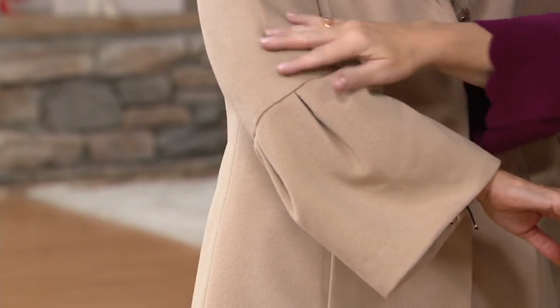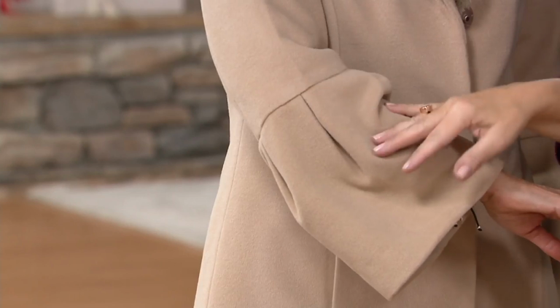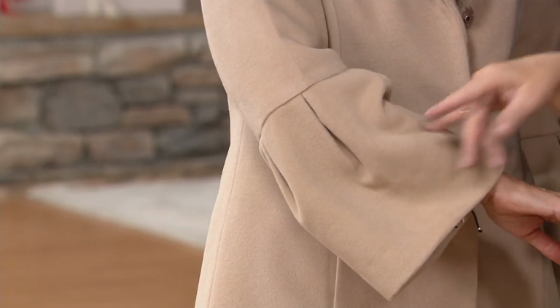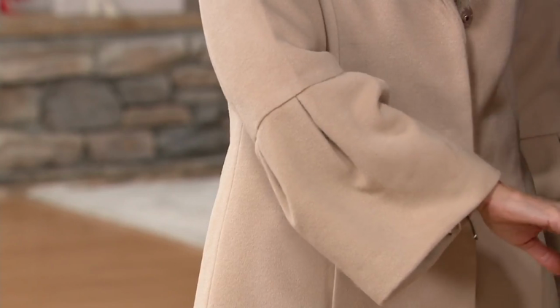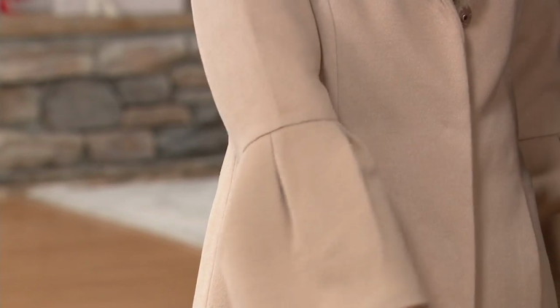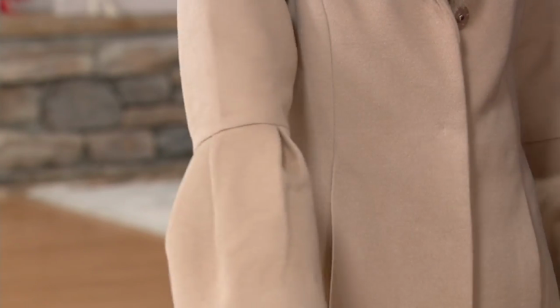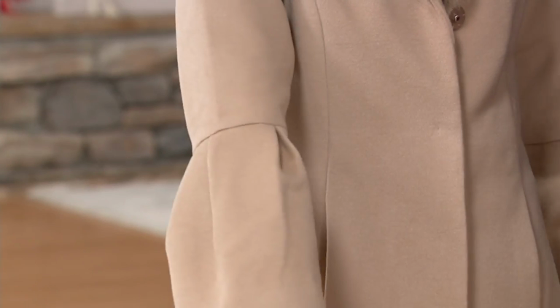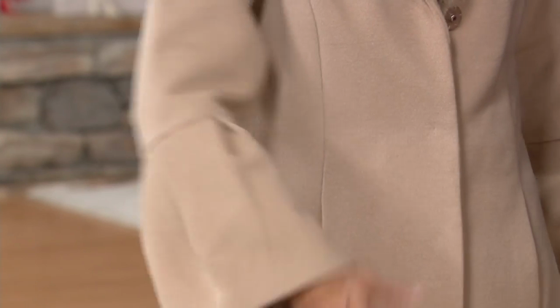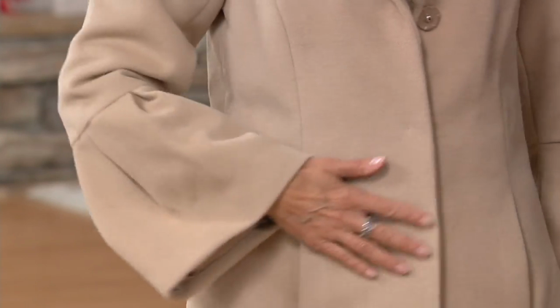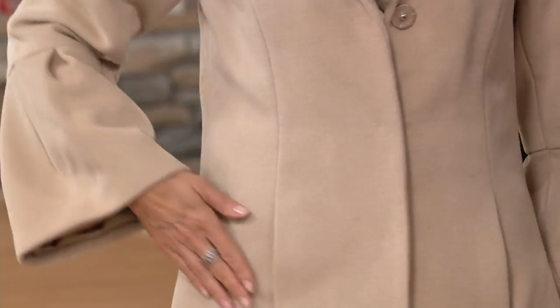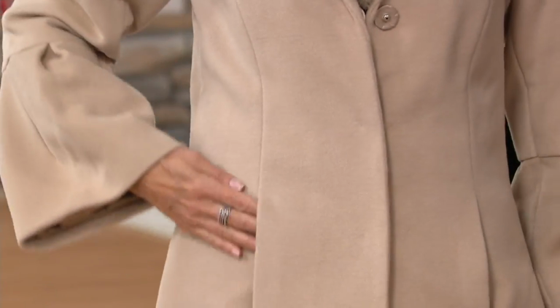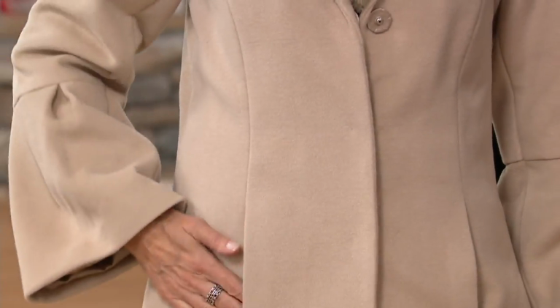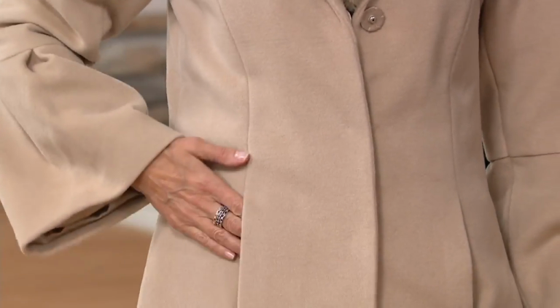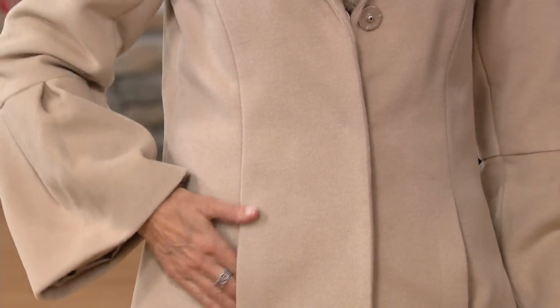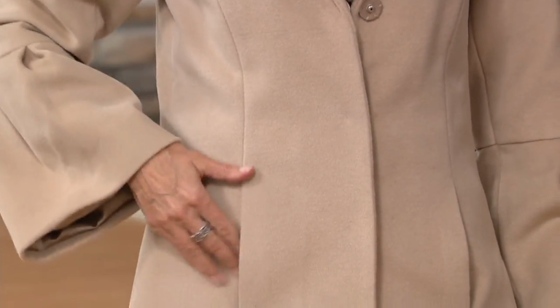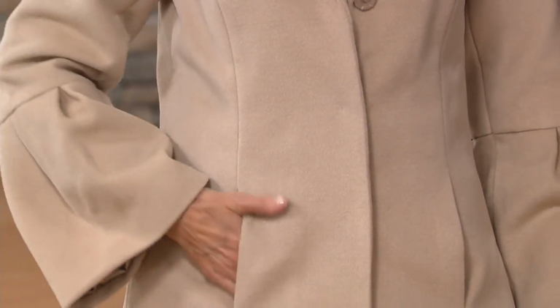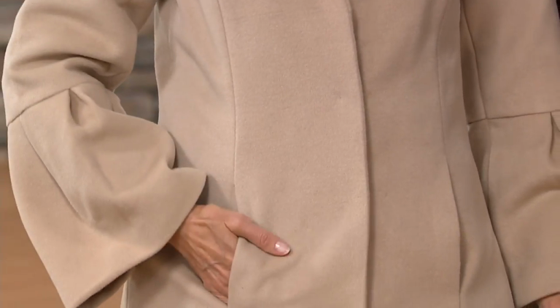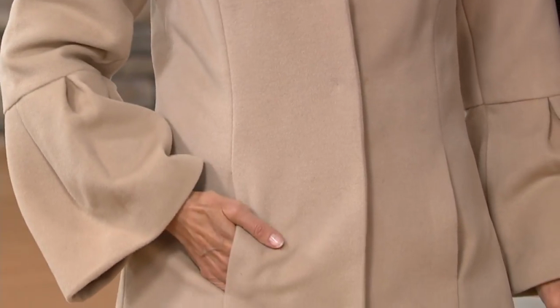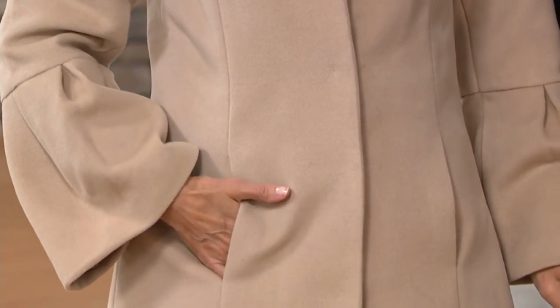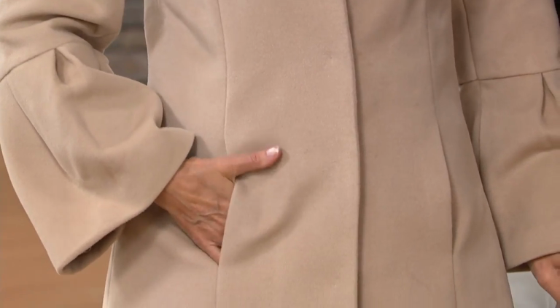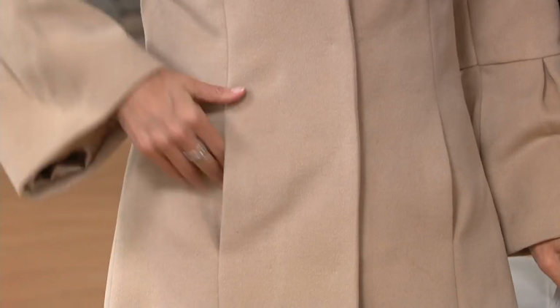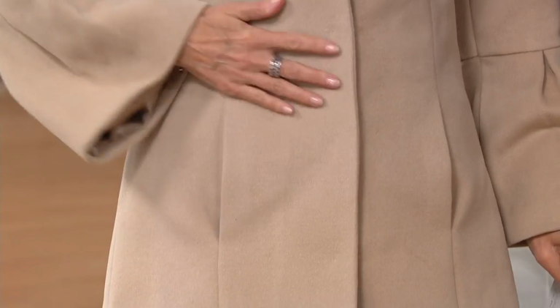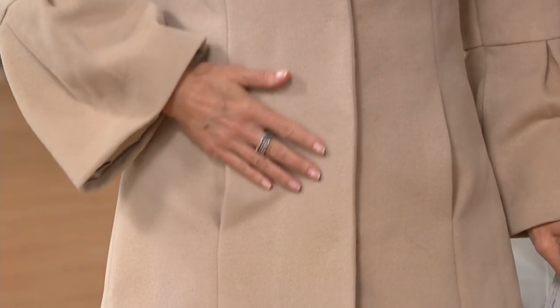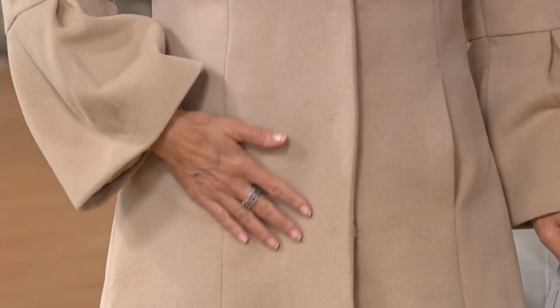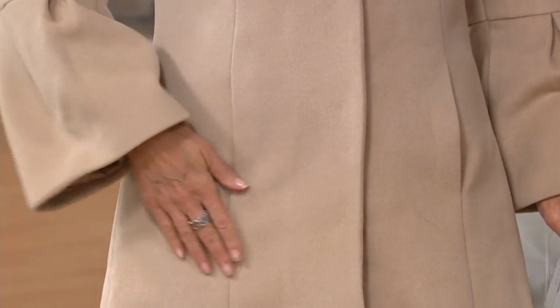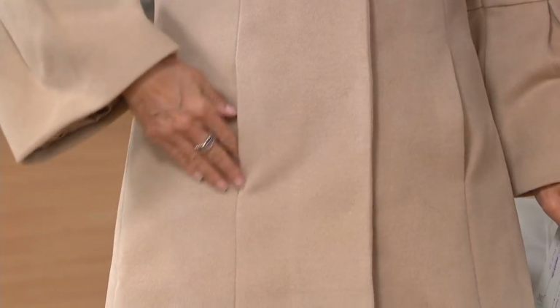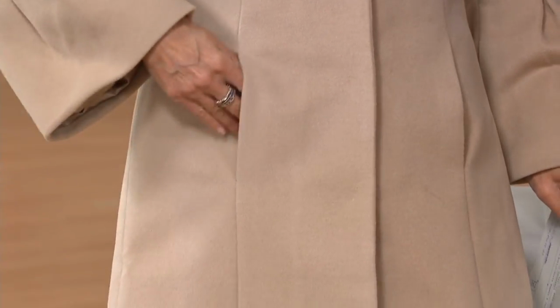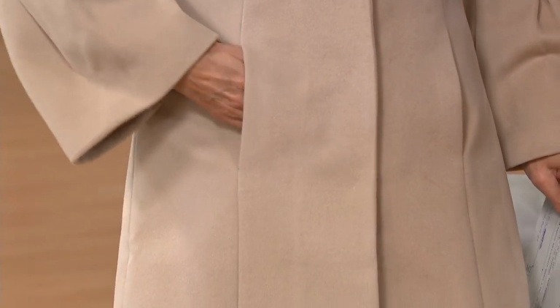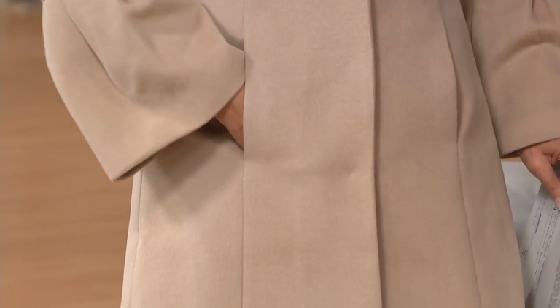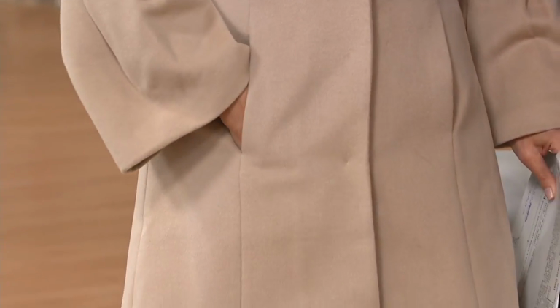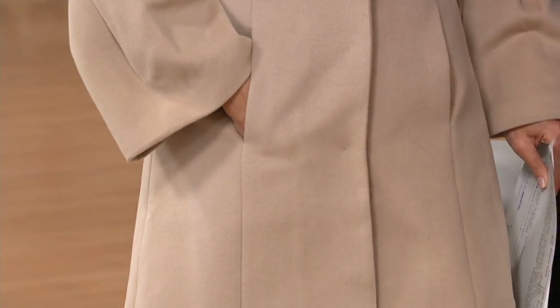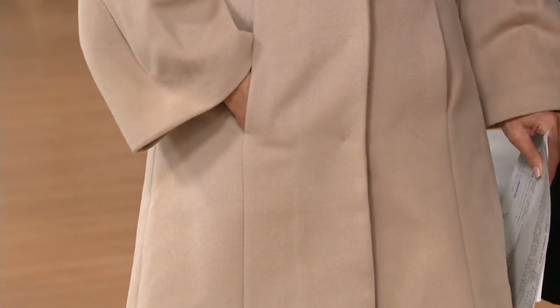When you get this home, you will think that it's a cashmere blend. Don't panic — you can throw this in the wash.